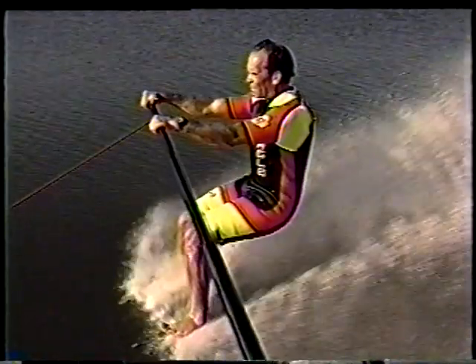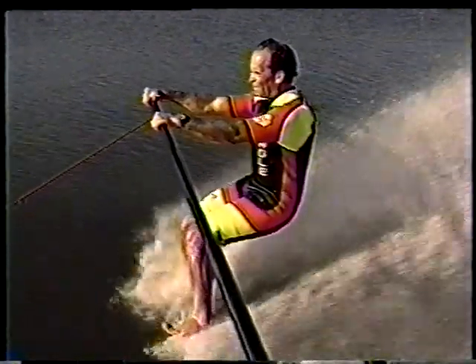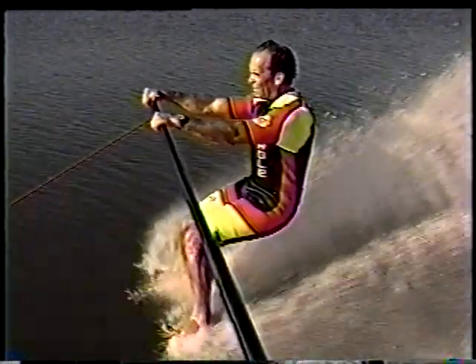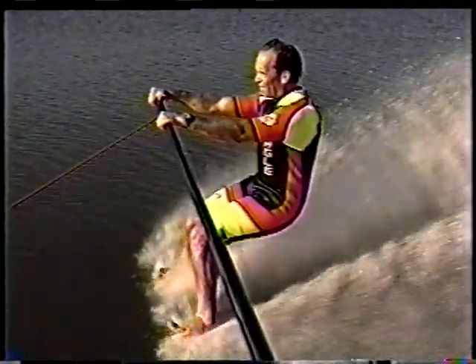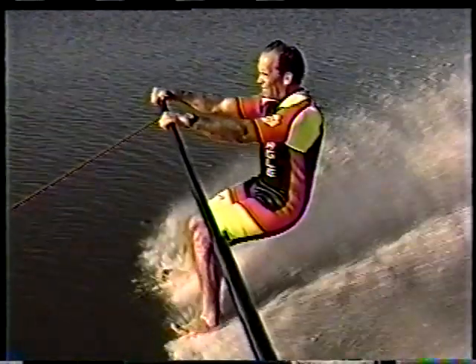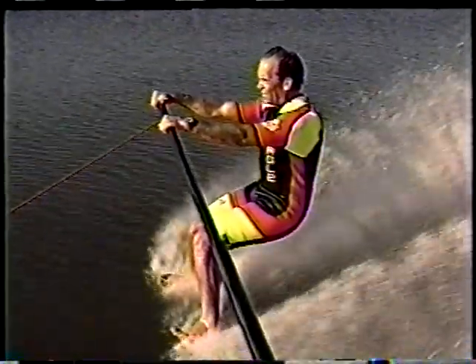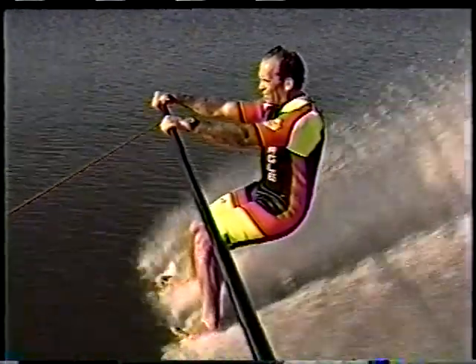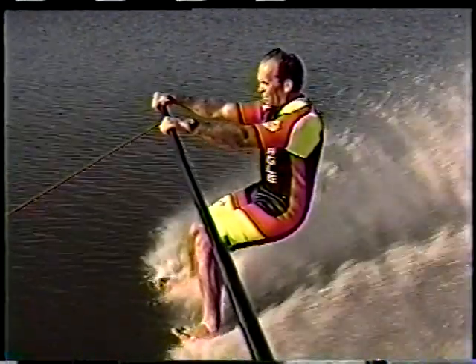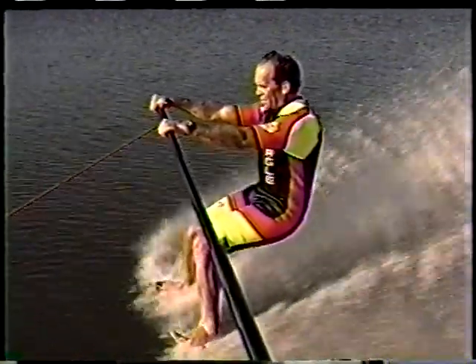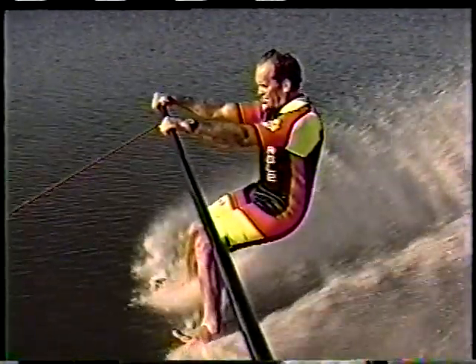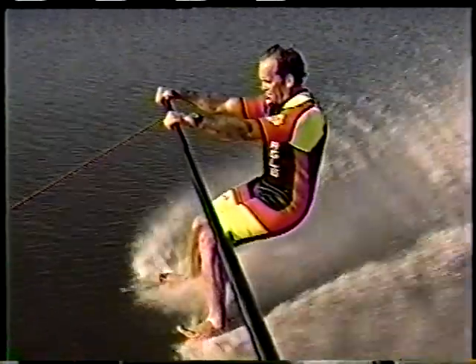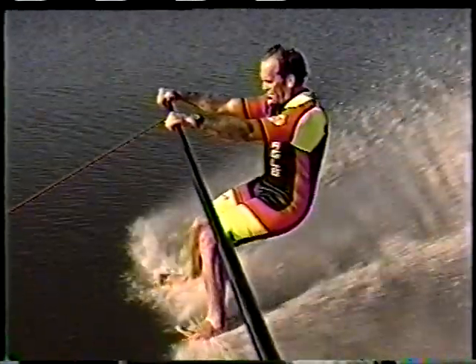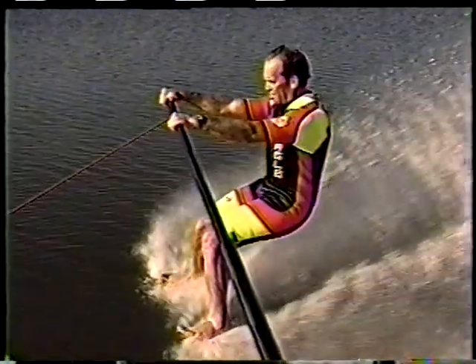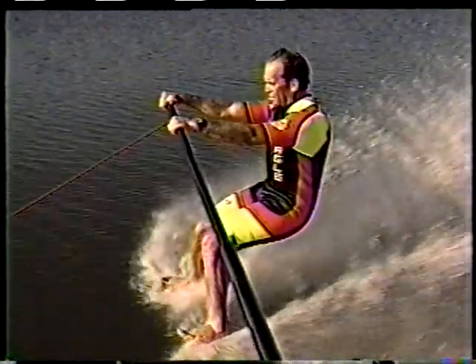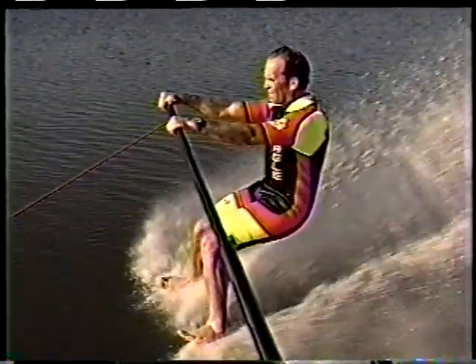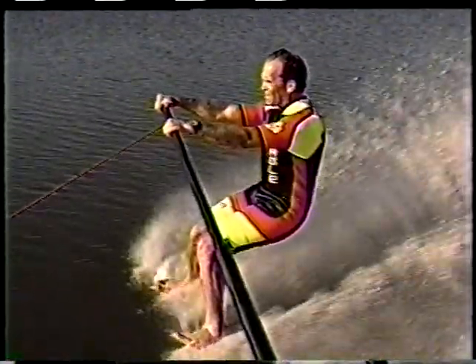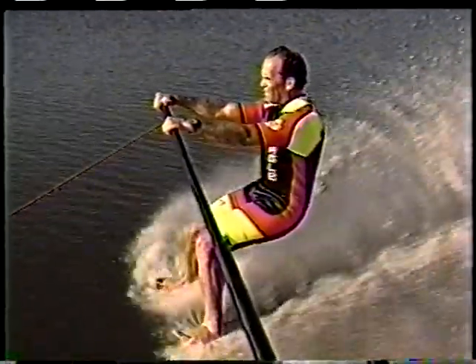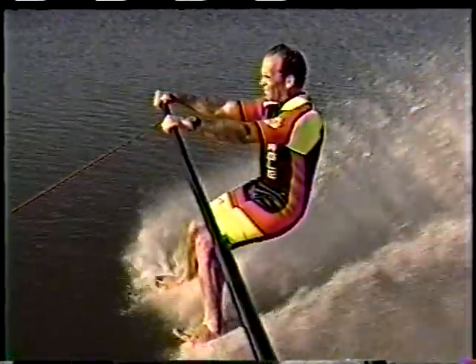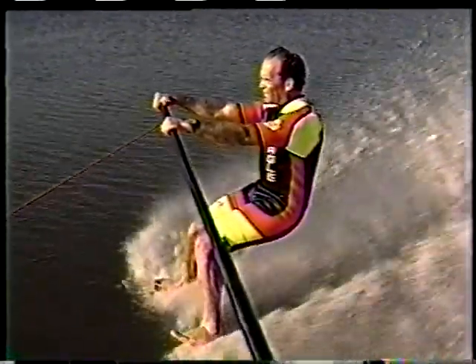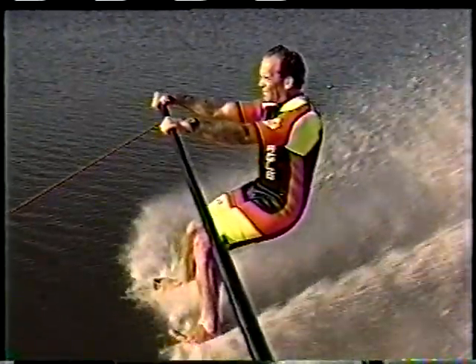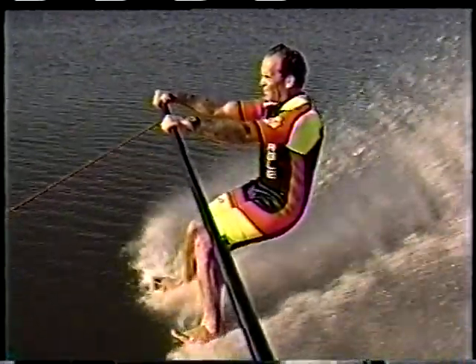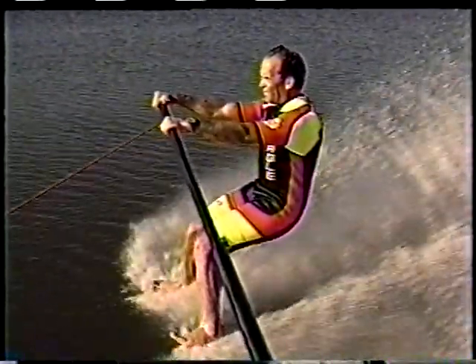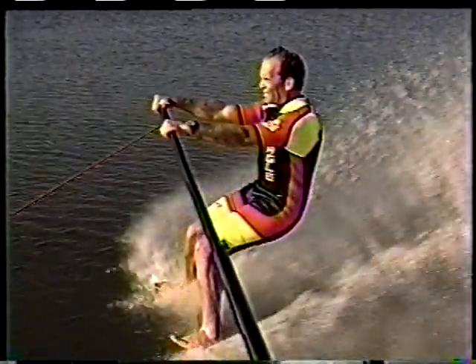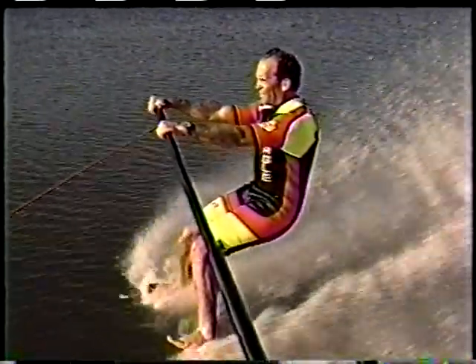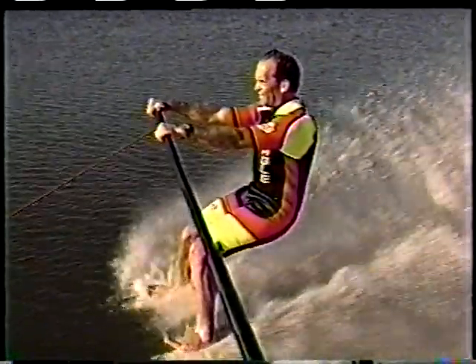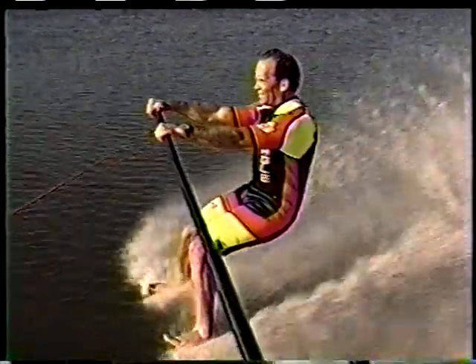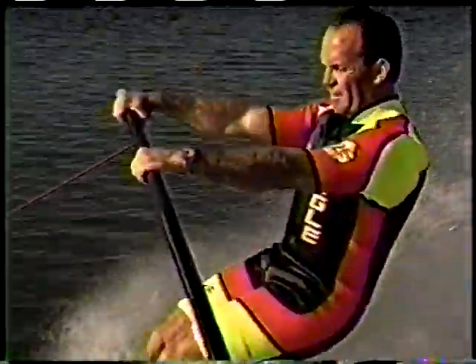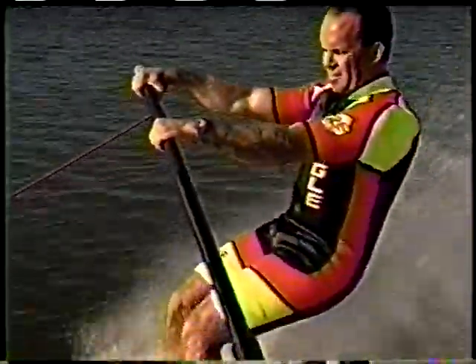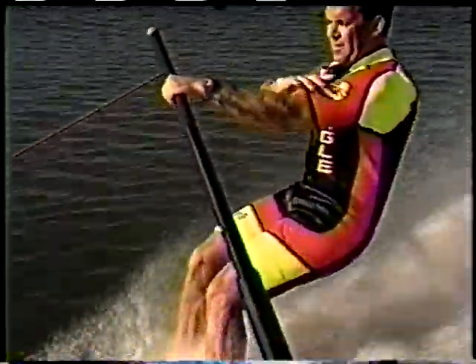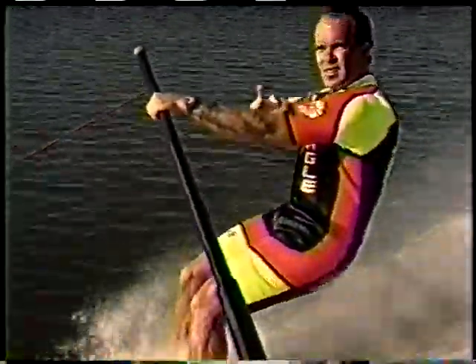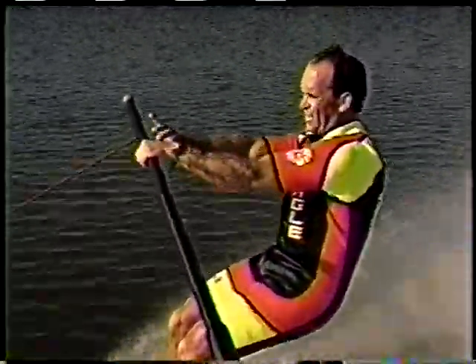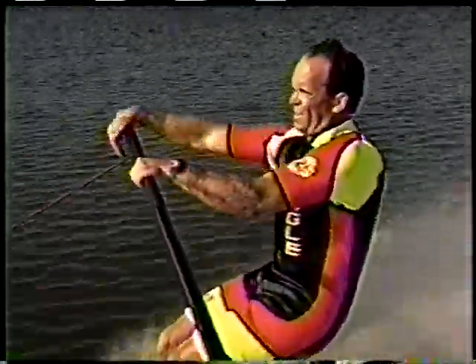Although your body position will vary according to each maneuver, there's a basic body position you must practice until it becomes natural. Your knees should be in front of your hips and your hips in front of your shoulders. Keep your head up with your eyes focused on the horizon.